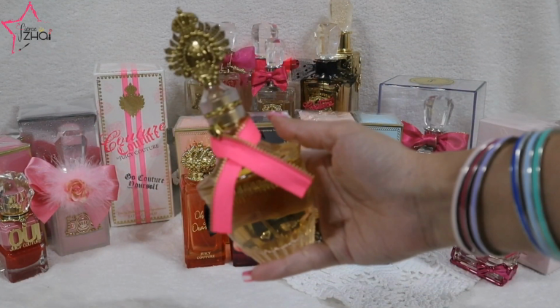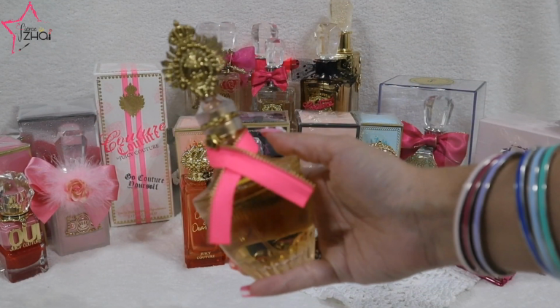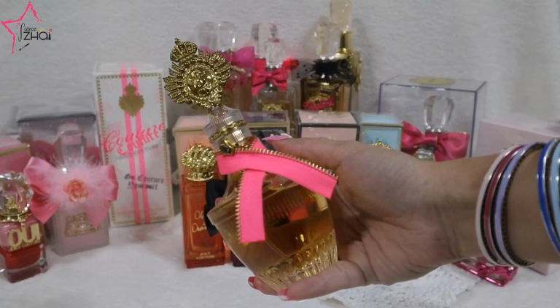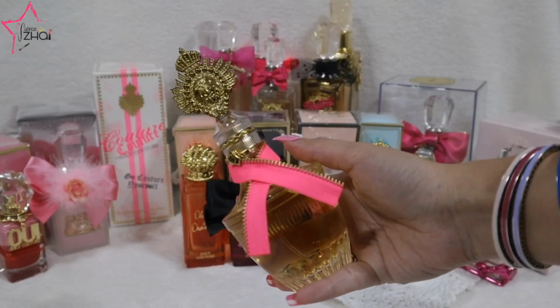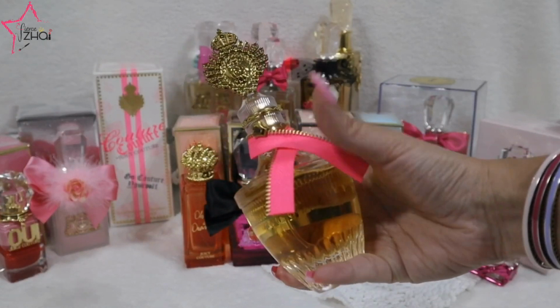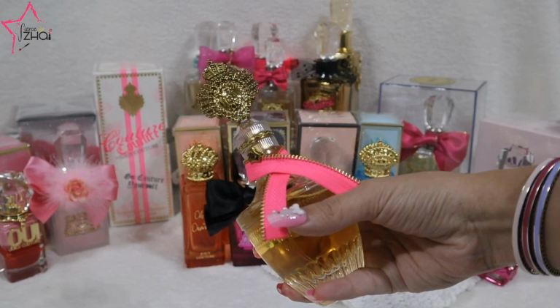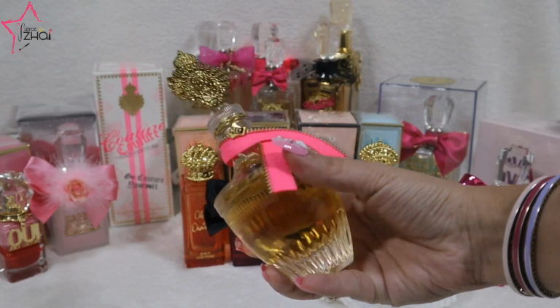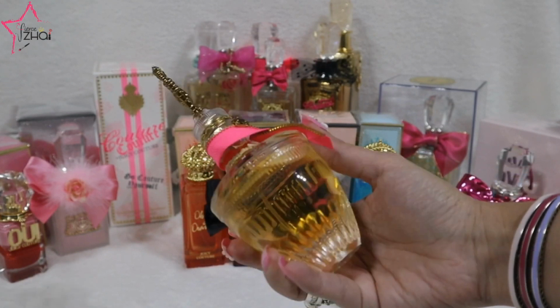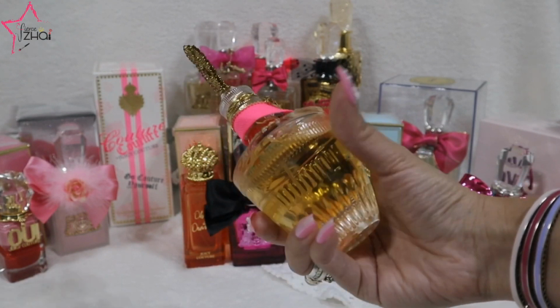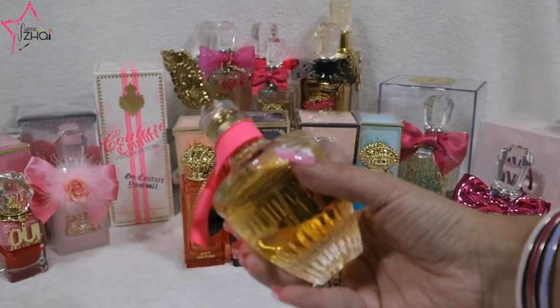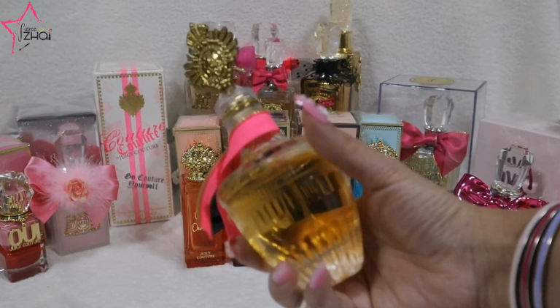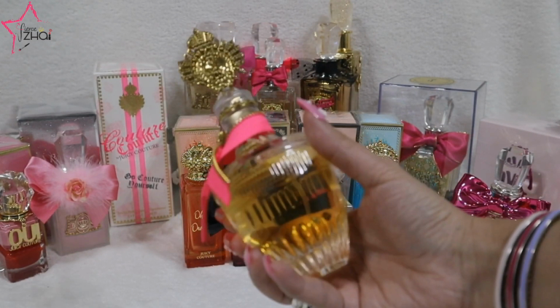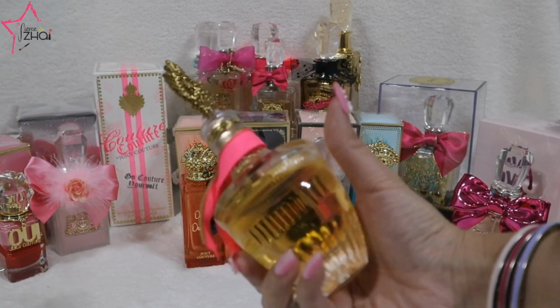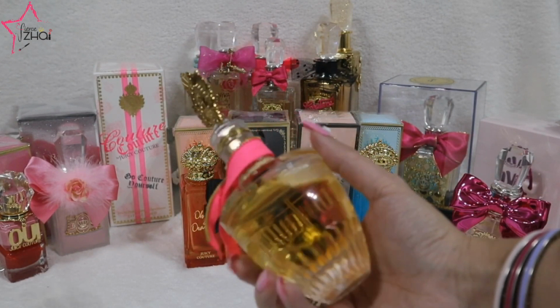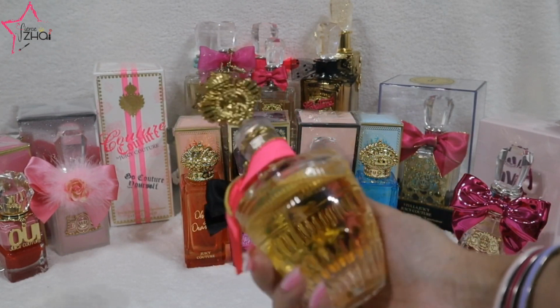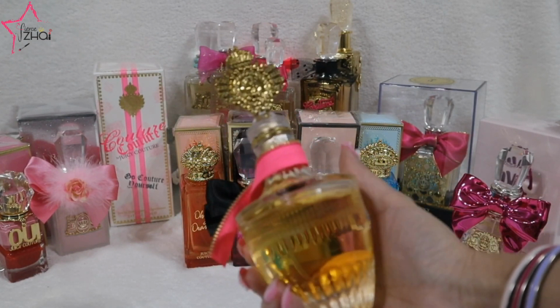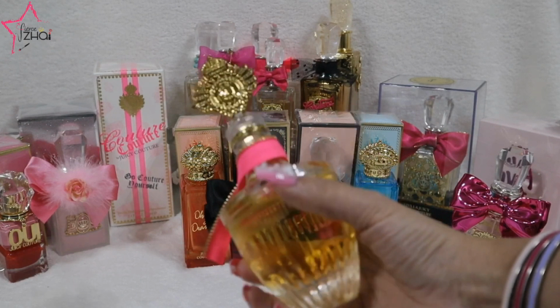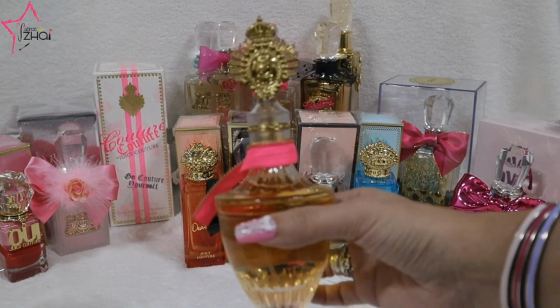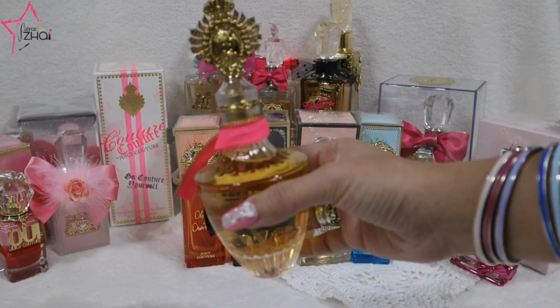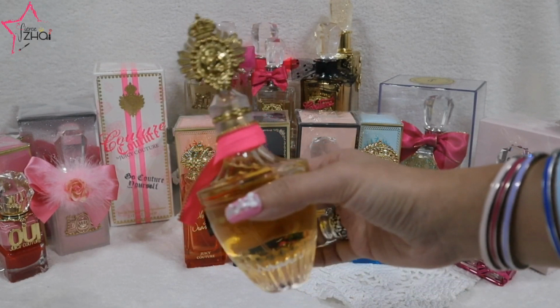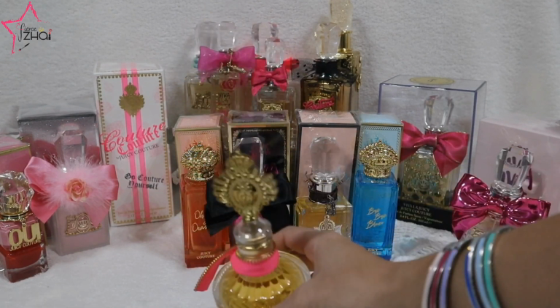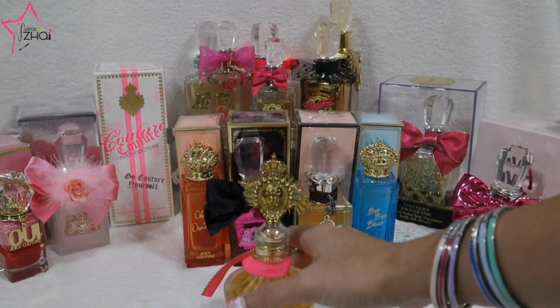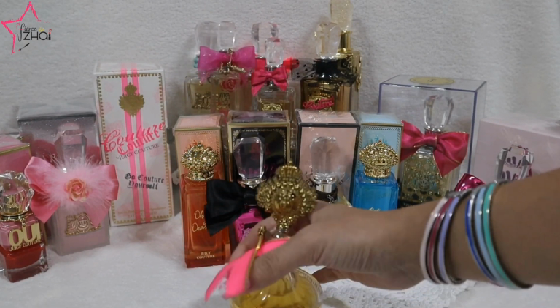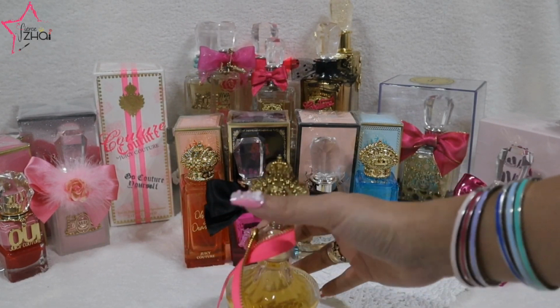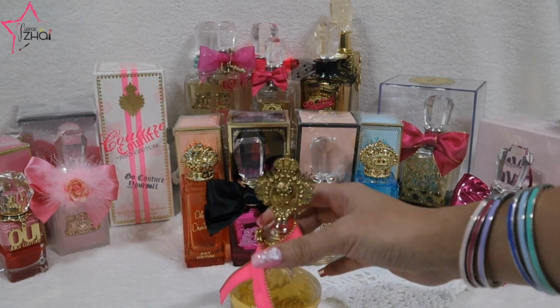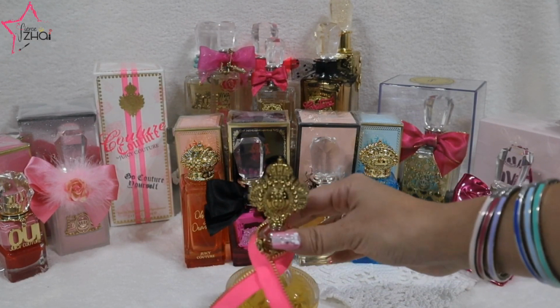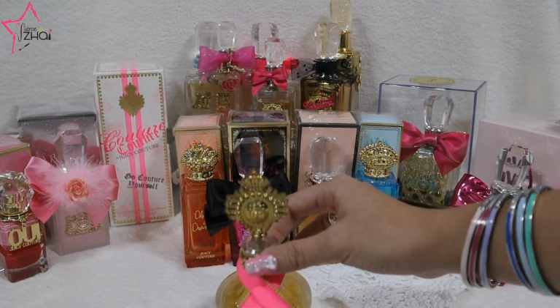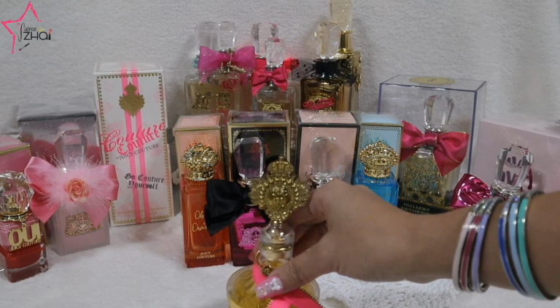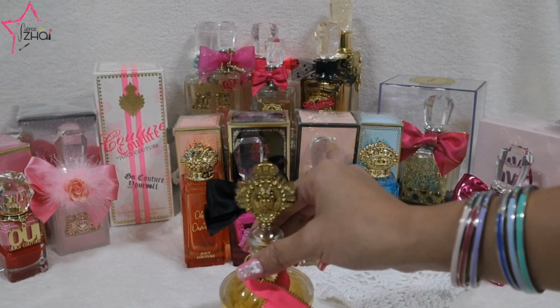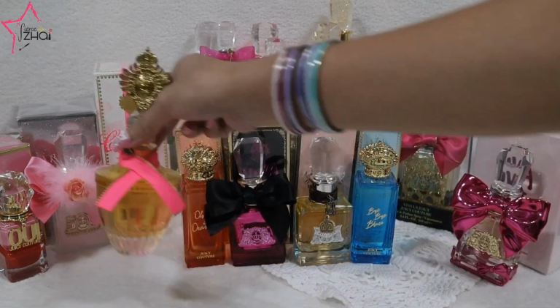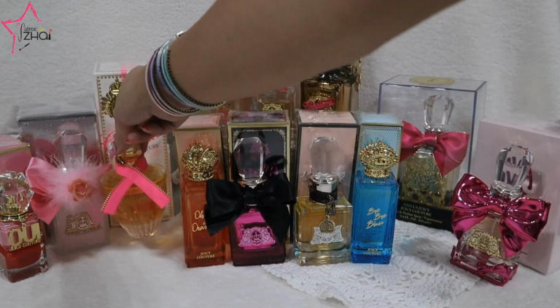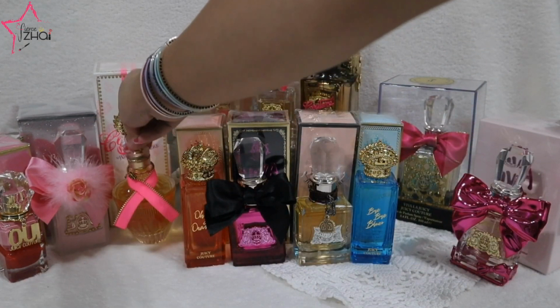Of course we have the Couture Couture by Juicy Couture. There's also a Couture Couture Luxe Edition in black — I'm going to put a photo of it on the screen. That one is so hard to find, so only God knows if I could ever have that.